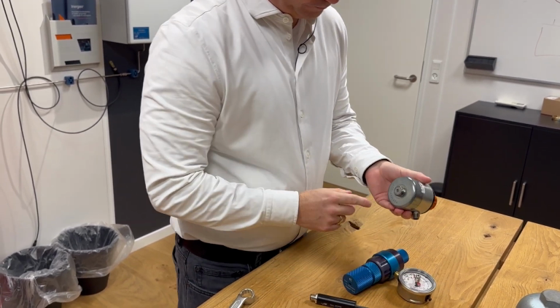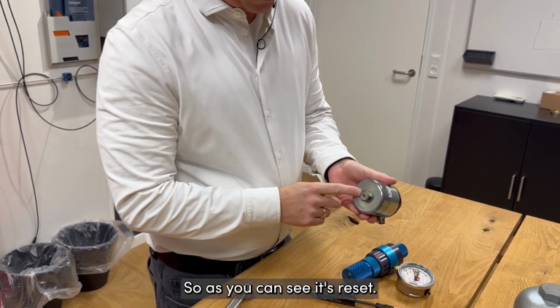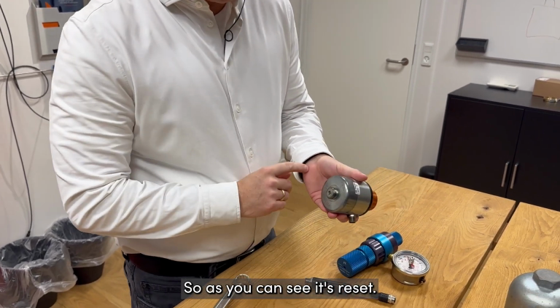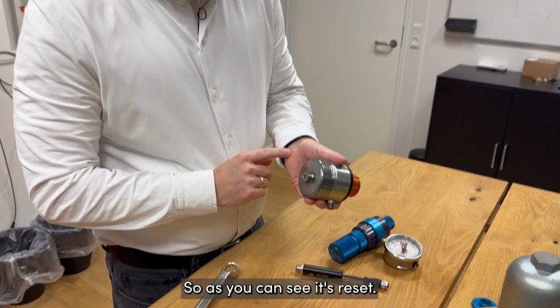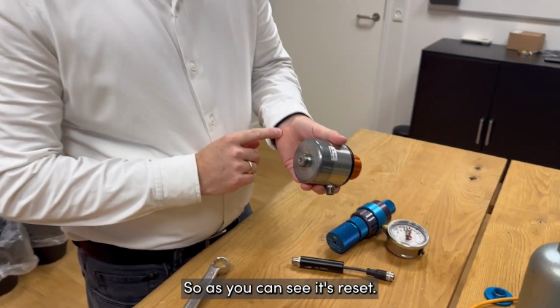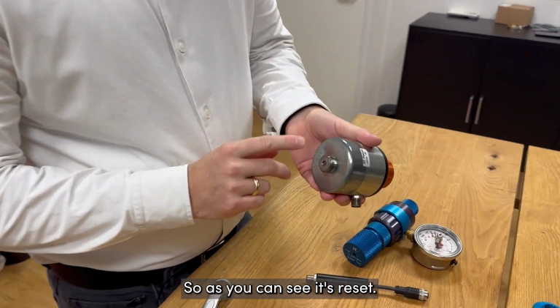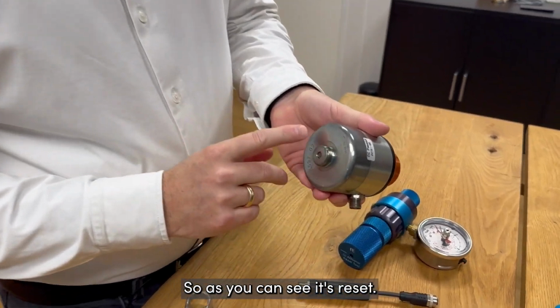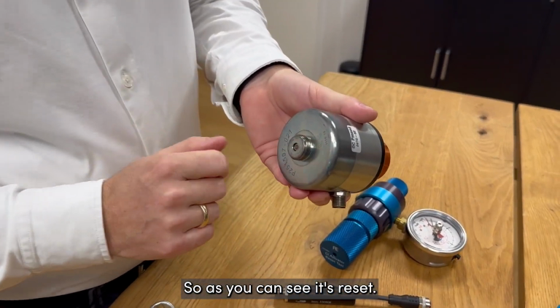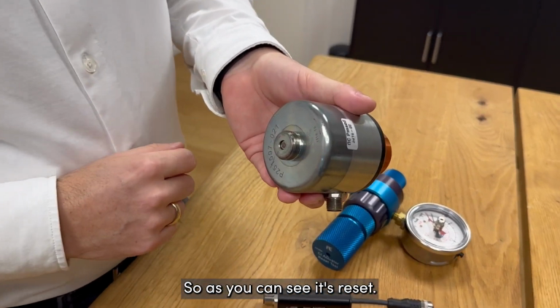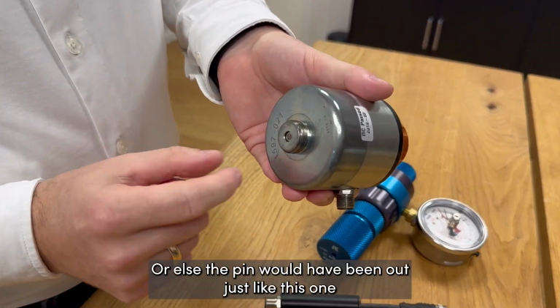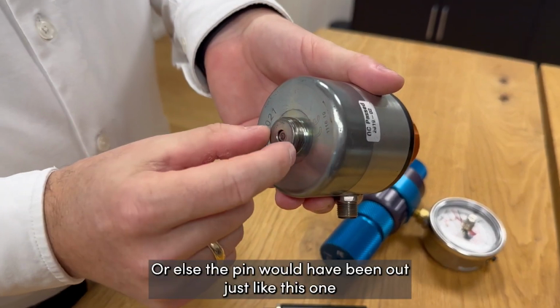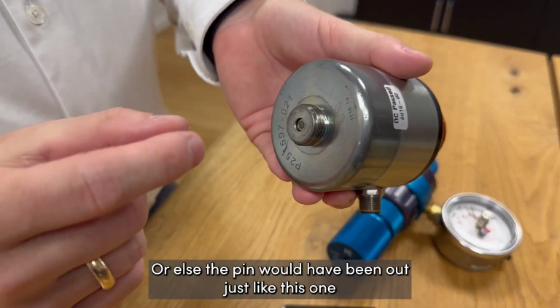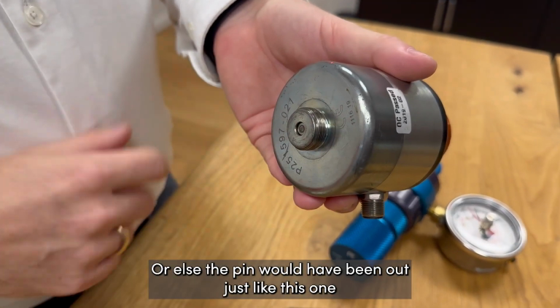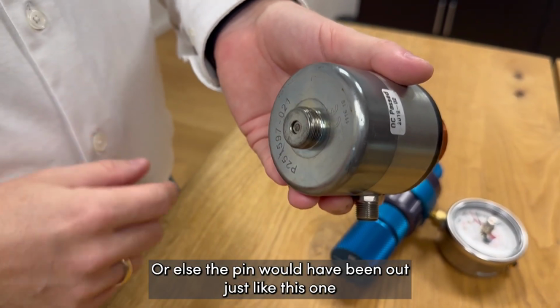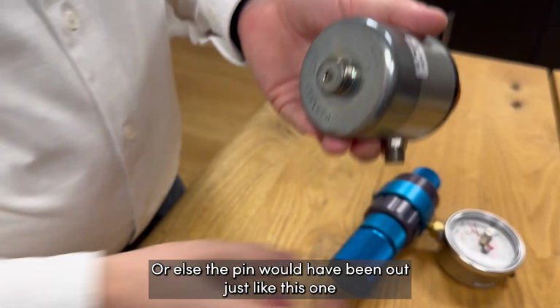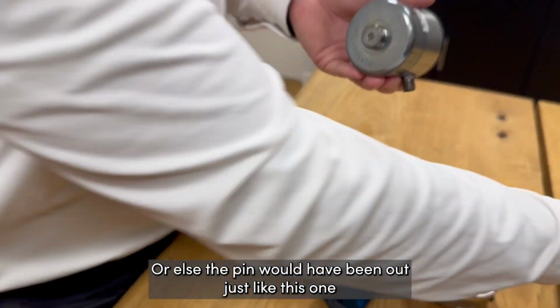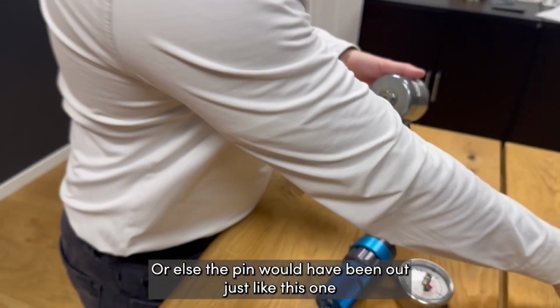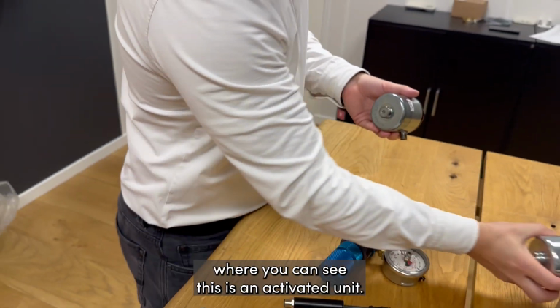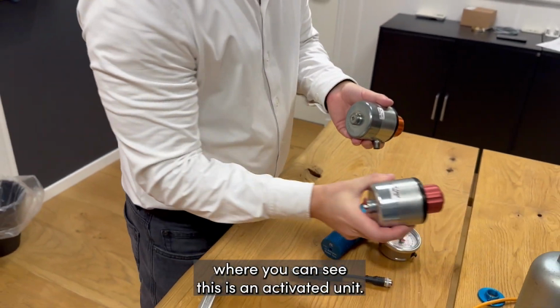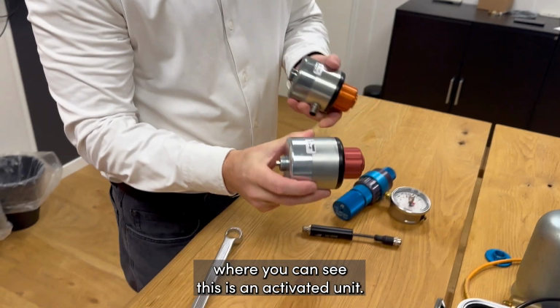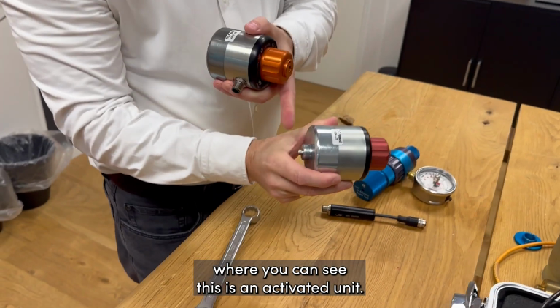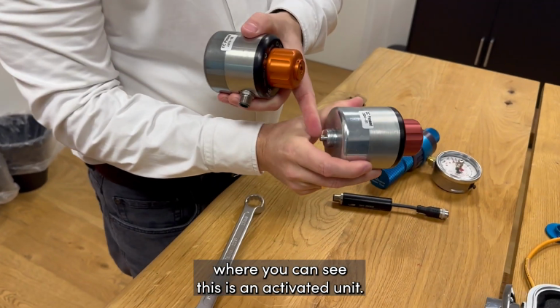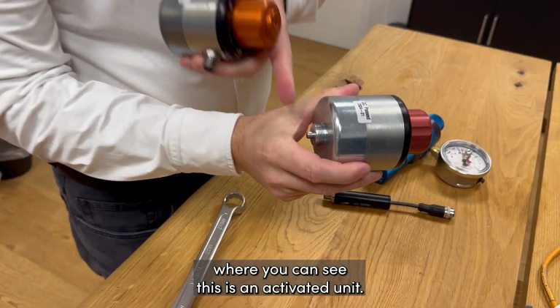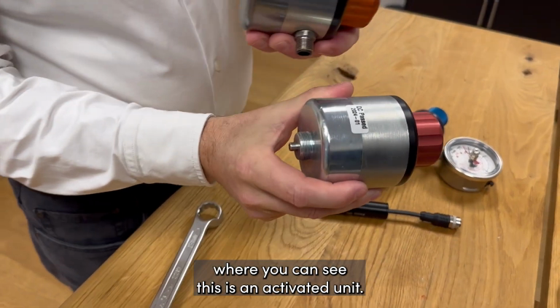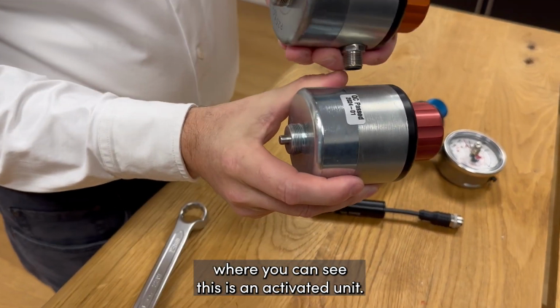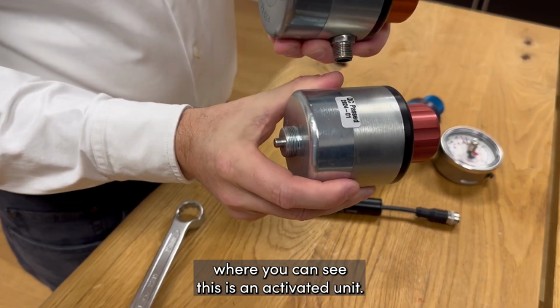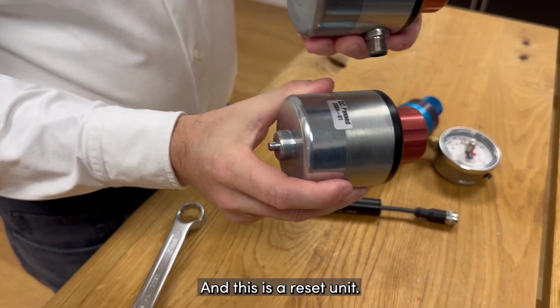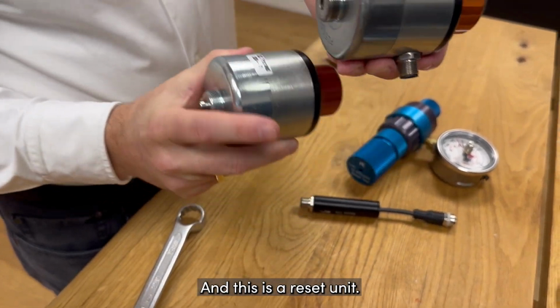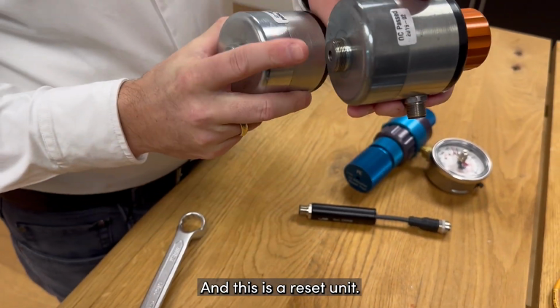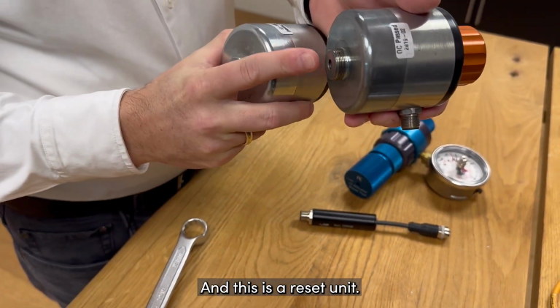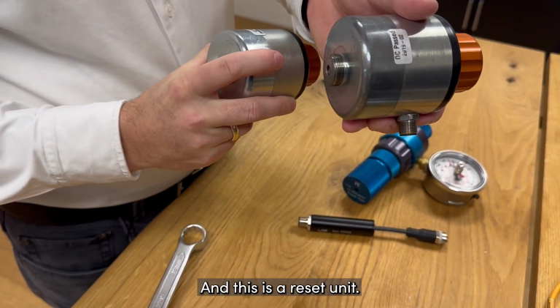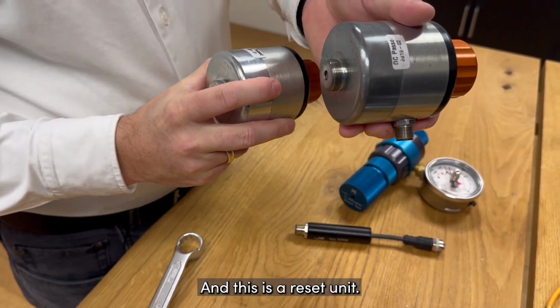As you can see, it's now reset. The pin would have been out just like this one here — you can see this is an activated unit and this is a reset unit.